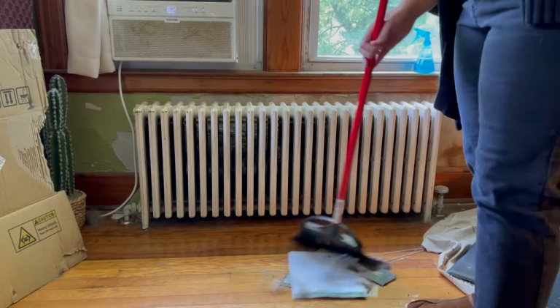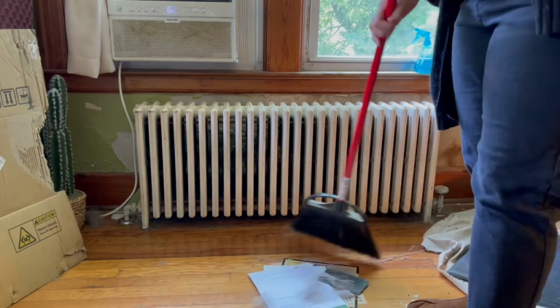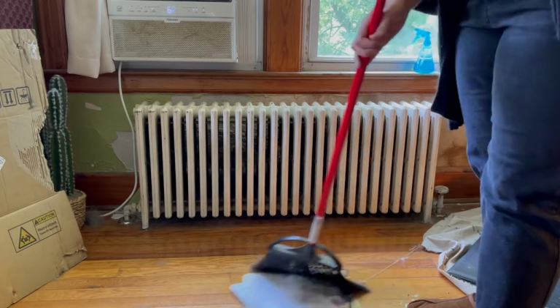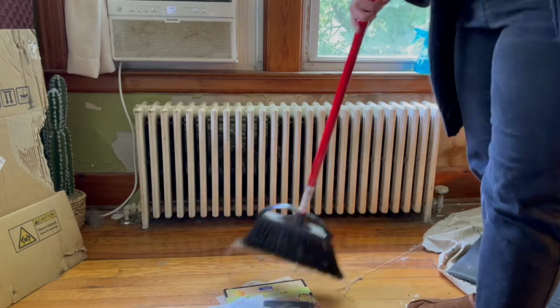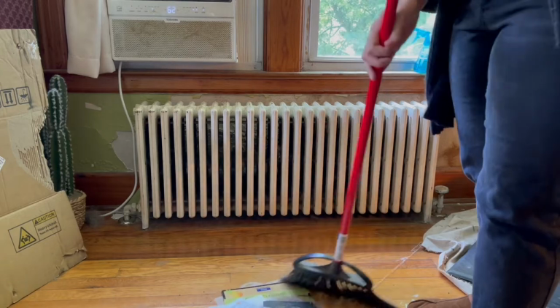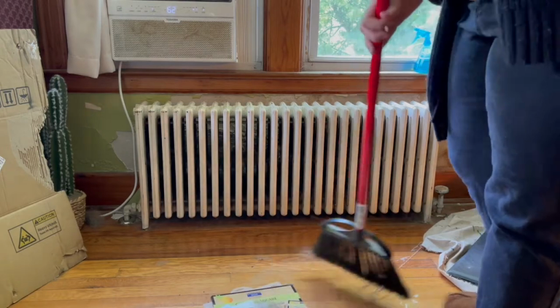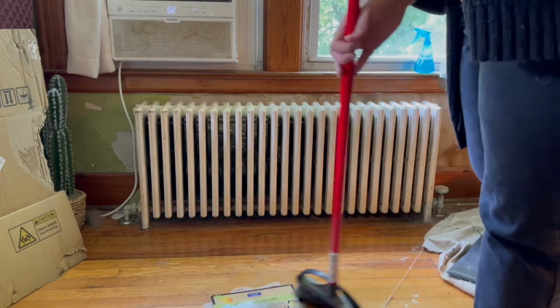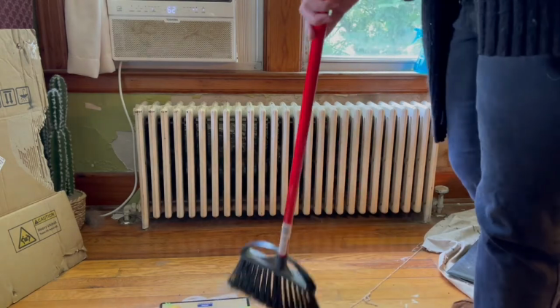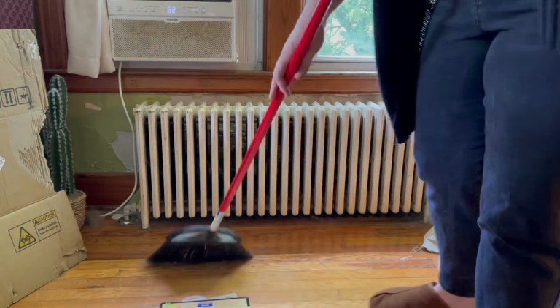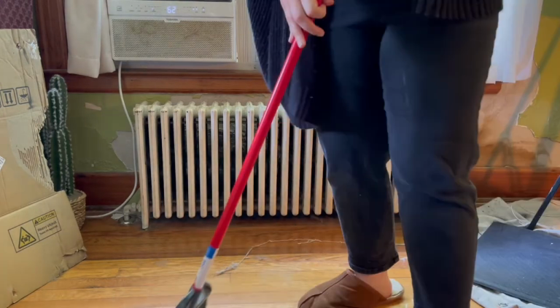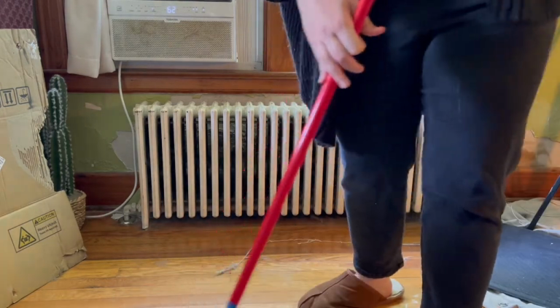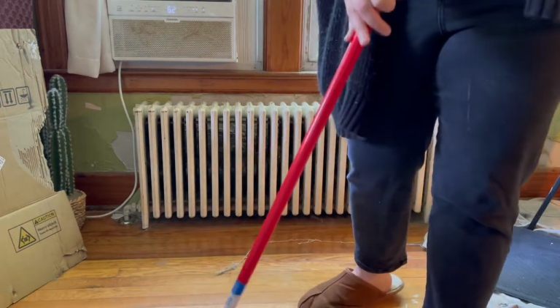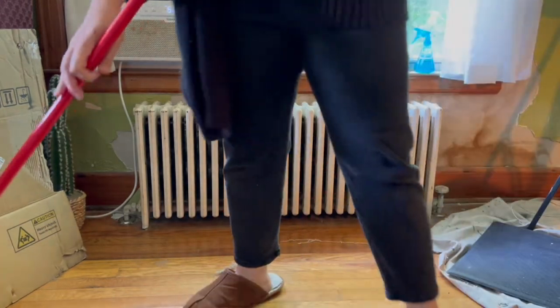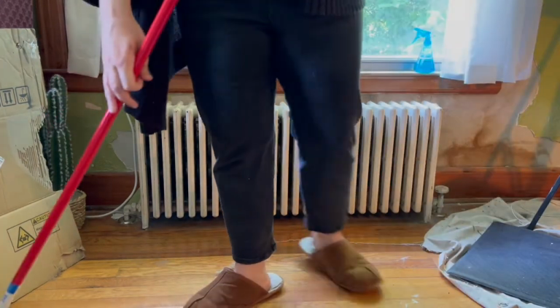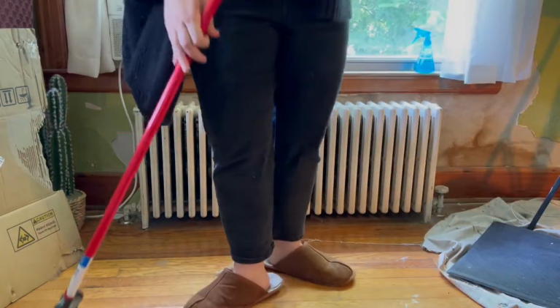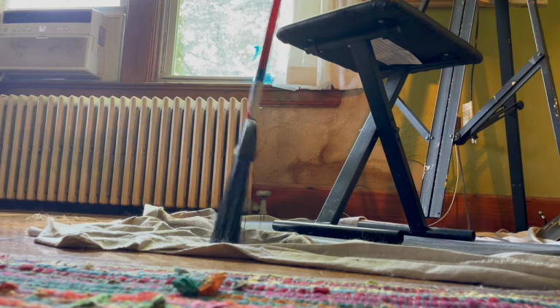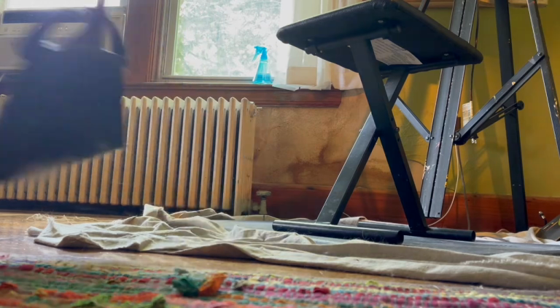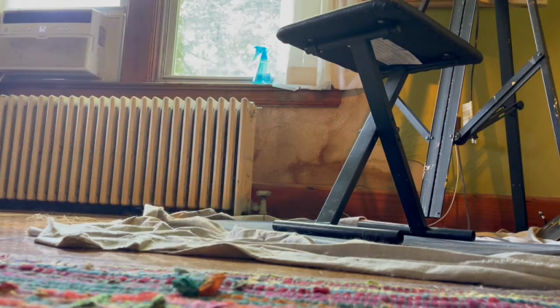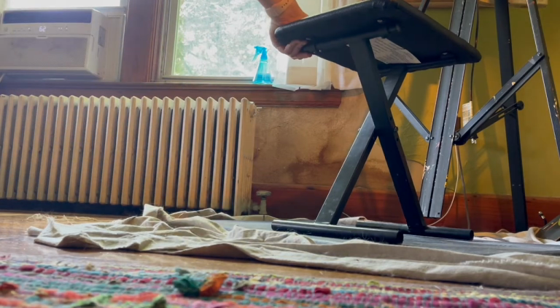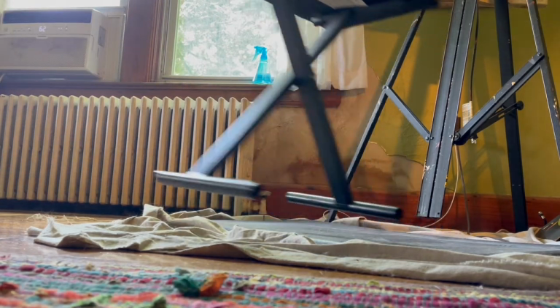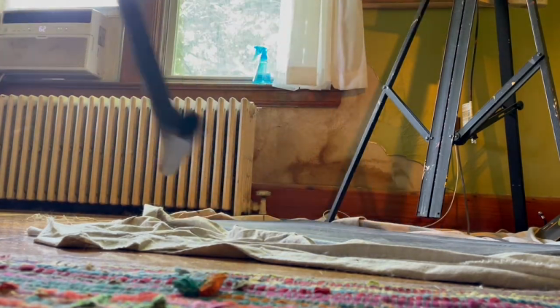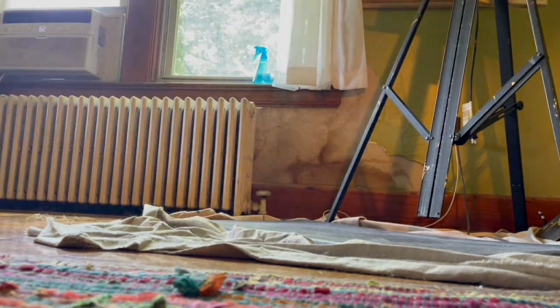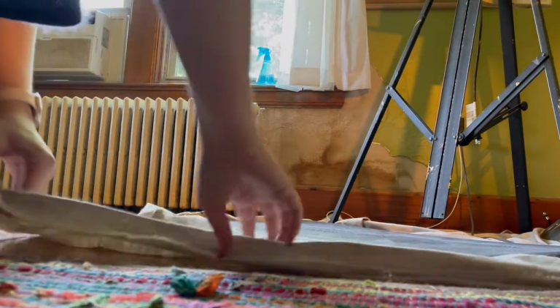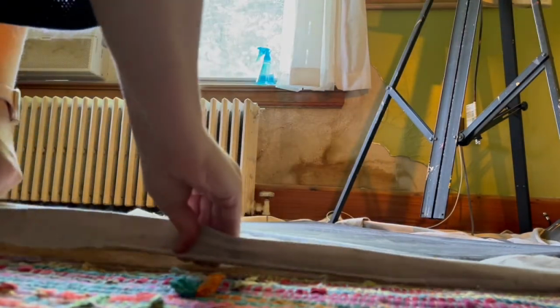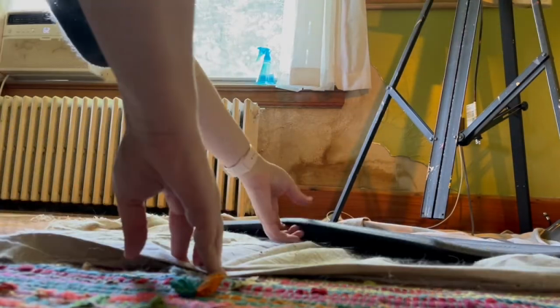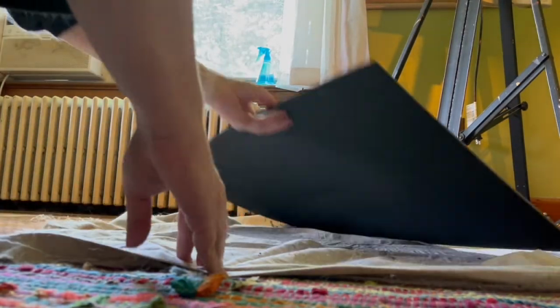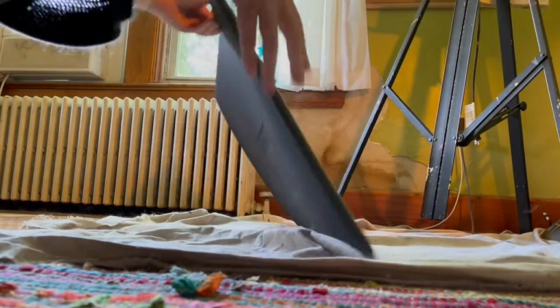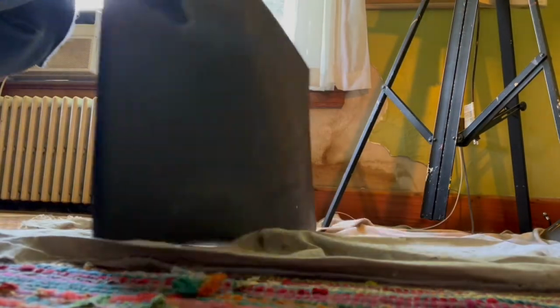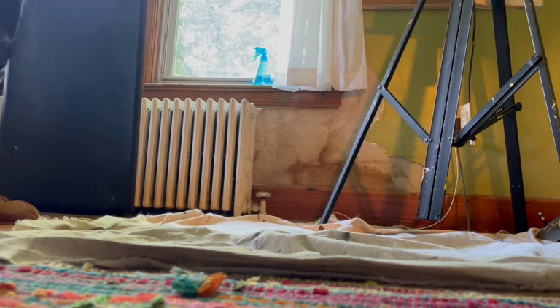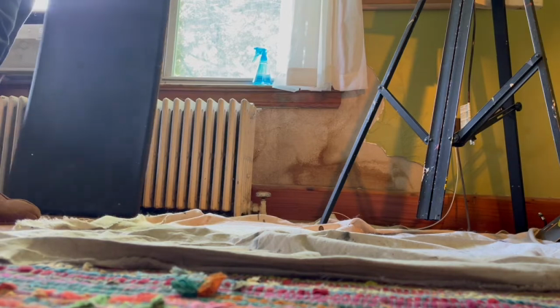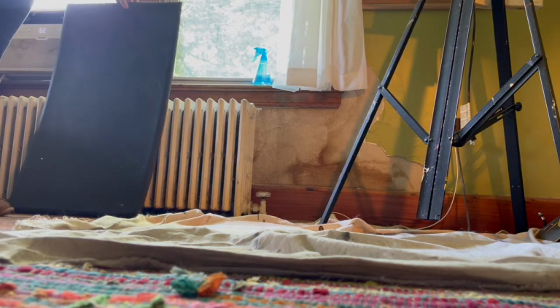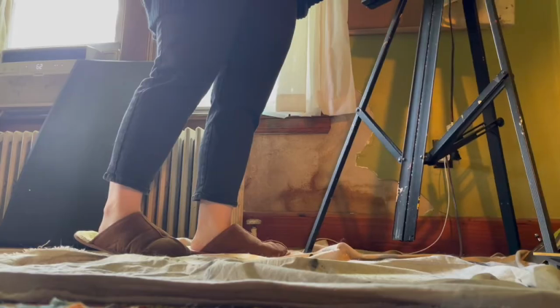Who else has dogs and cats and cat hair and dog hair everywhere? It gets in my paintings, it gets in my paint, it gets in my brushes. It's everywhere.